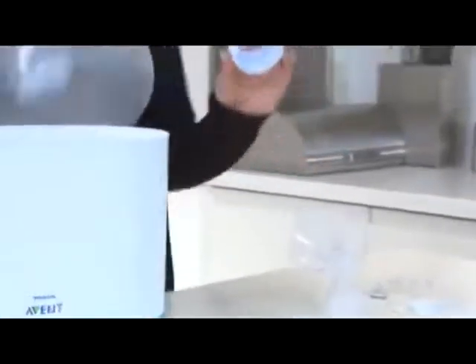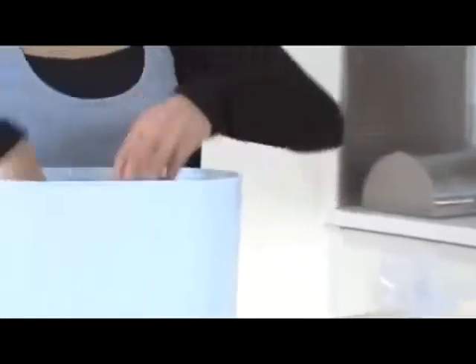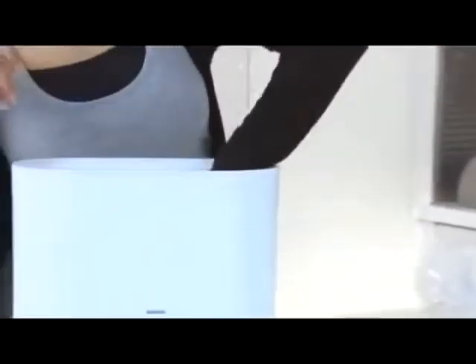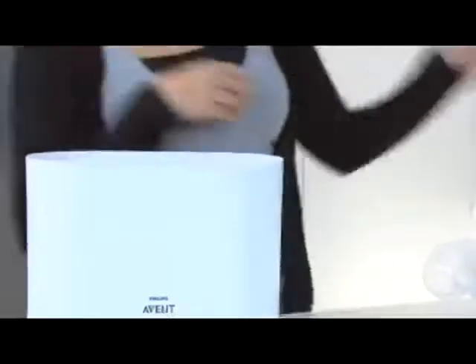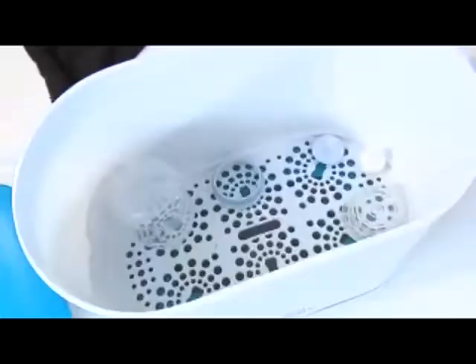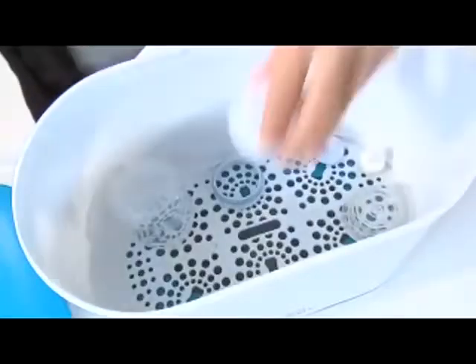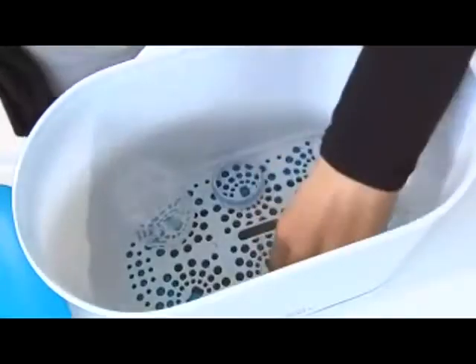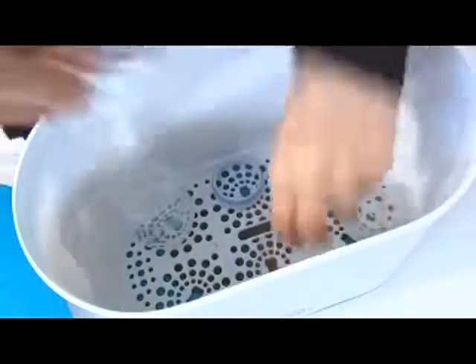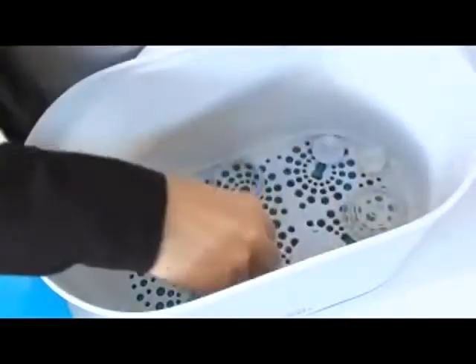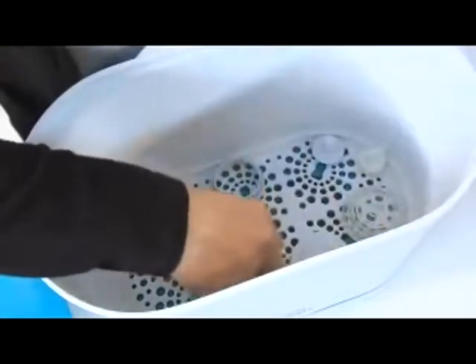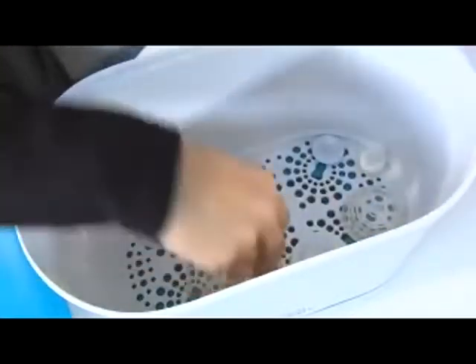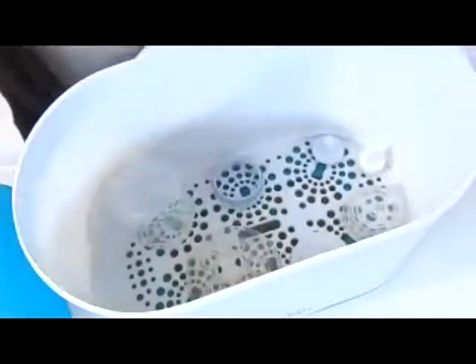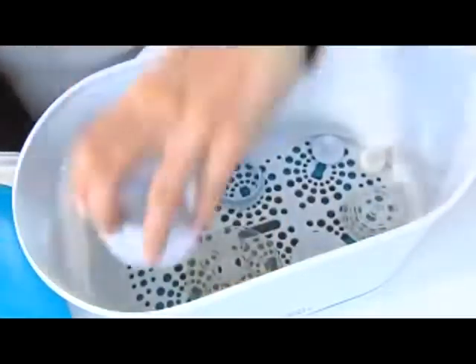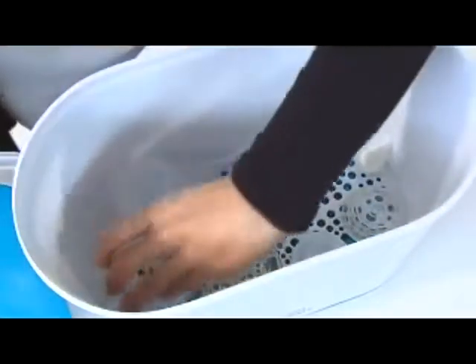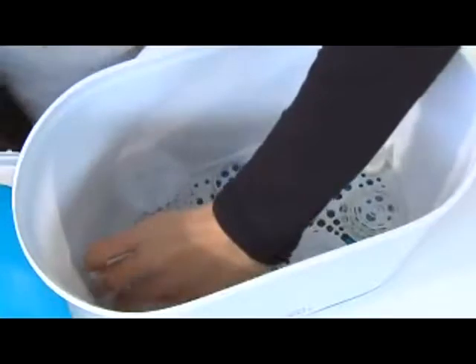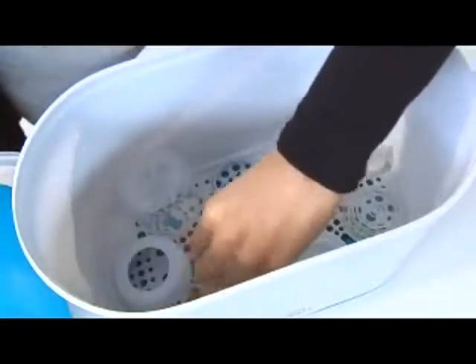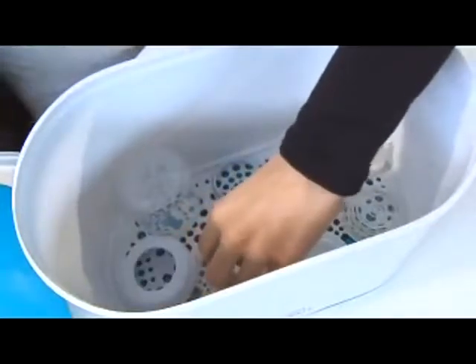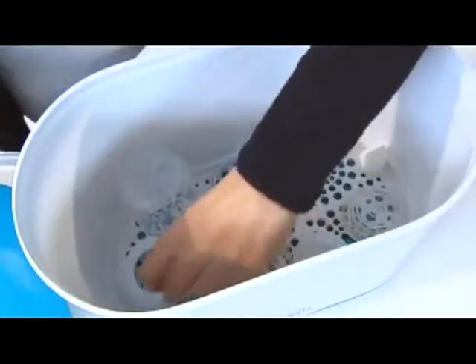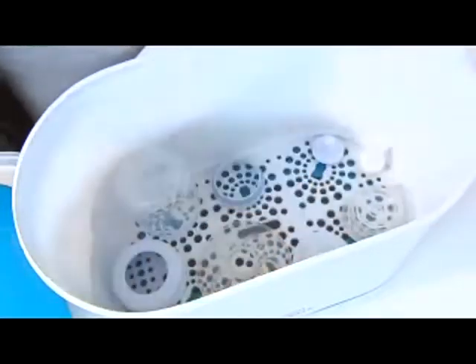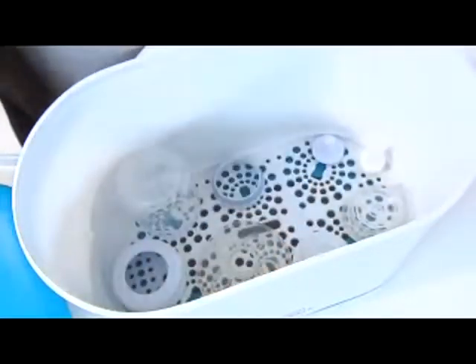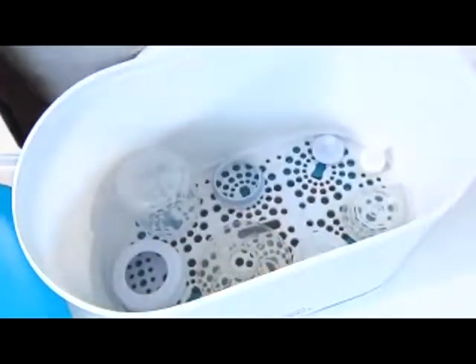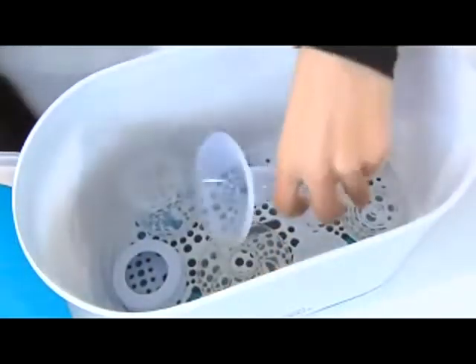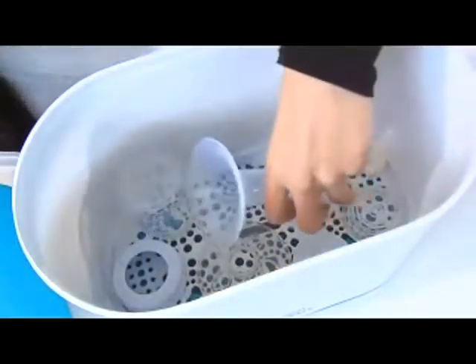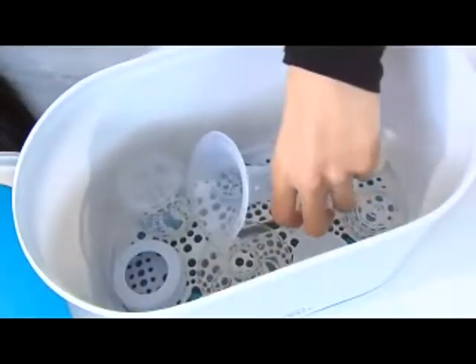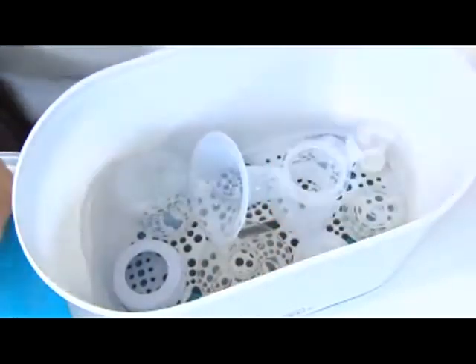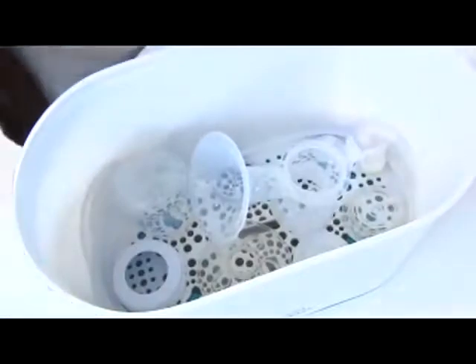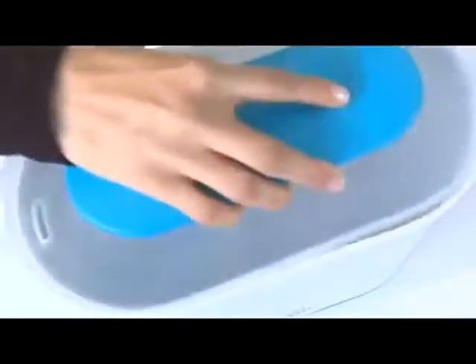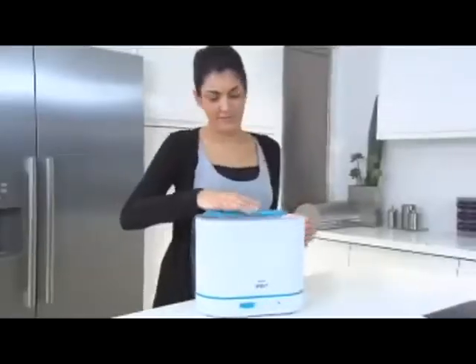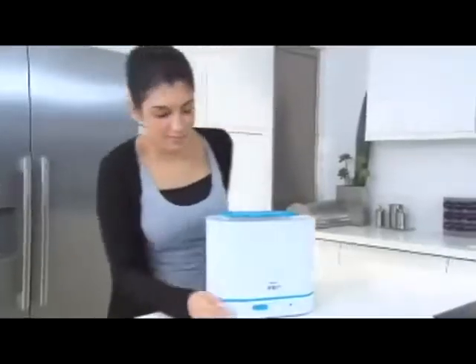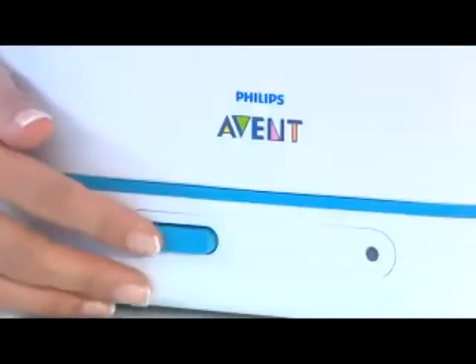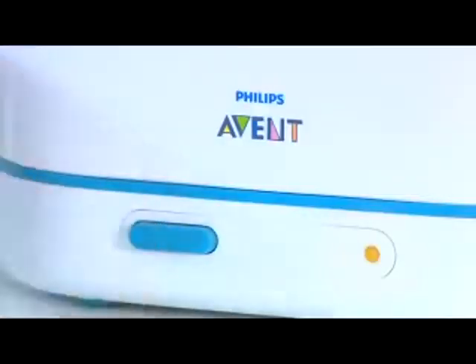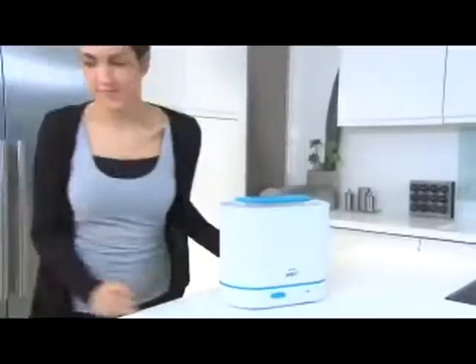If you return to work, or if others become involved in feeding your baby, you may start using a breast pump to express milk. For this, you could use the middle size option, with its open space design, which makes it easy to arrange different size products.